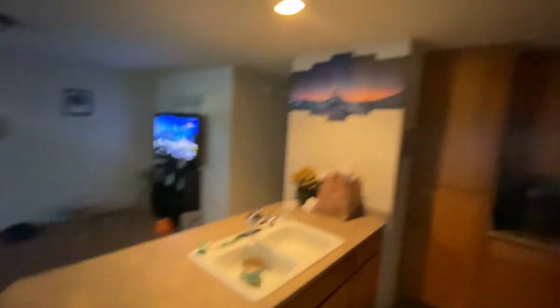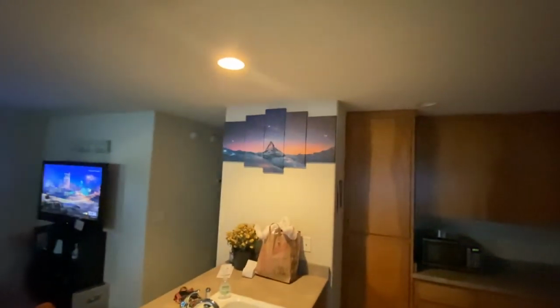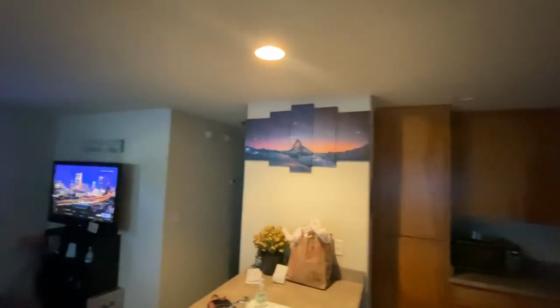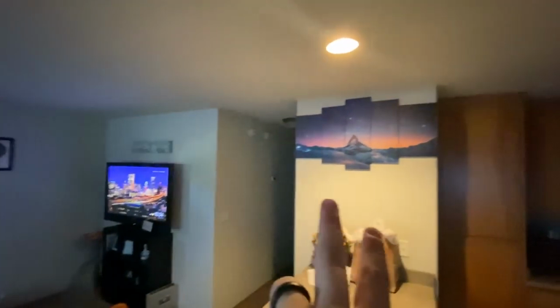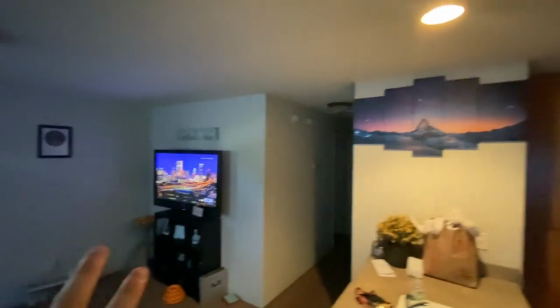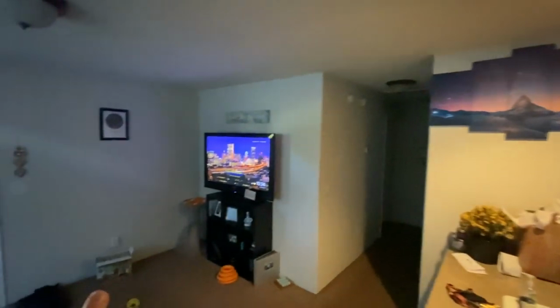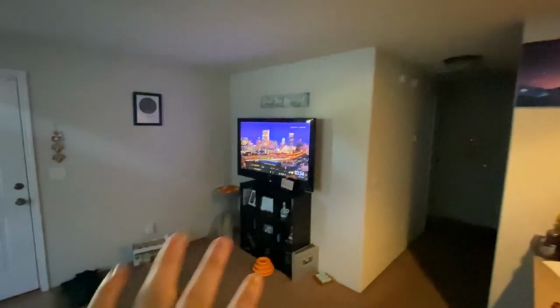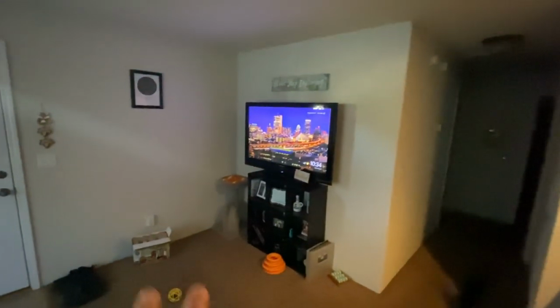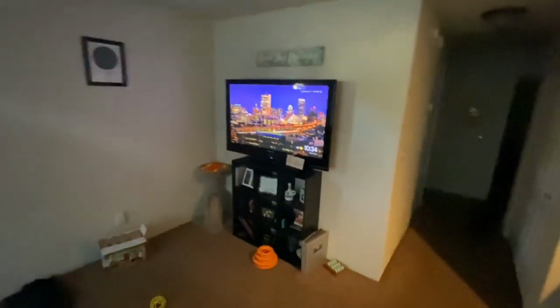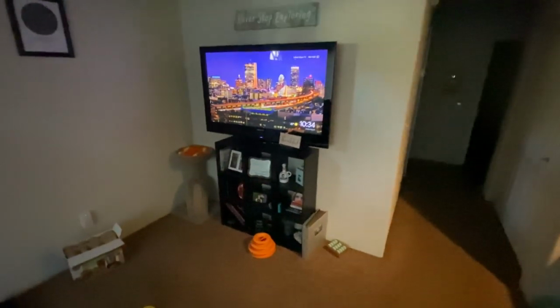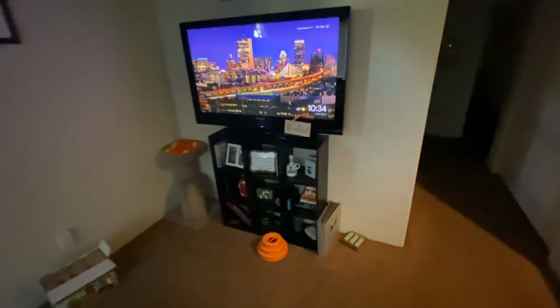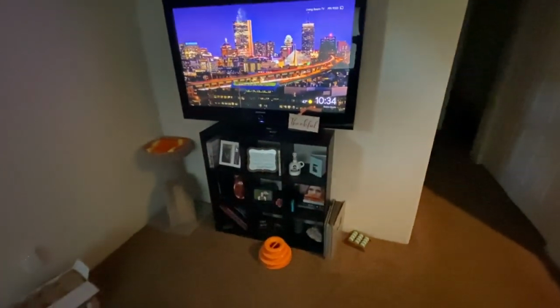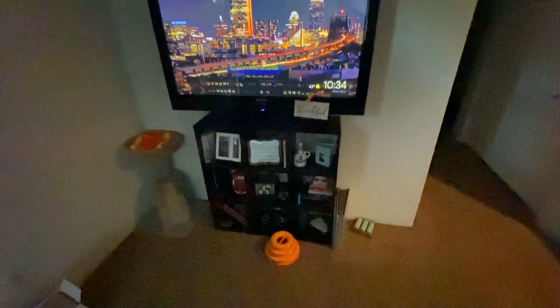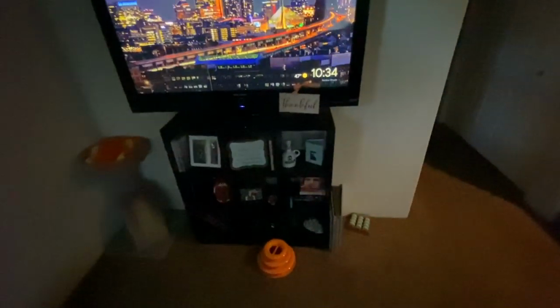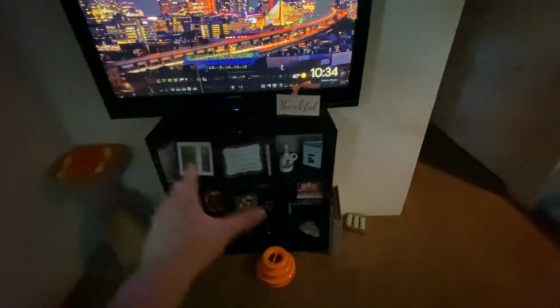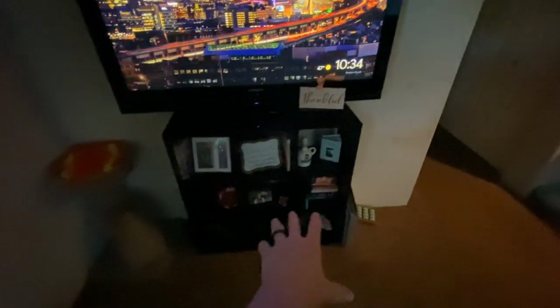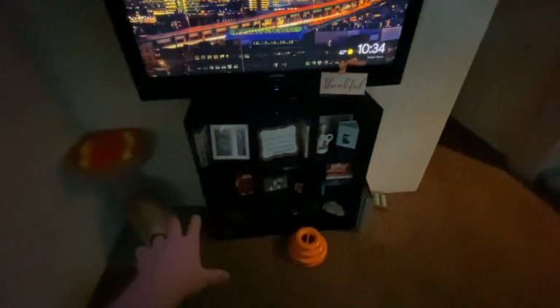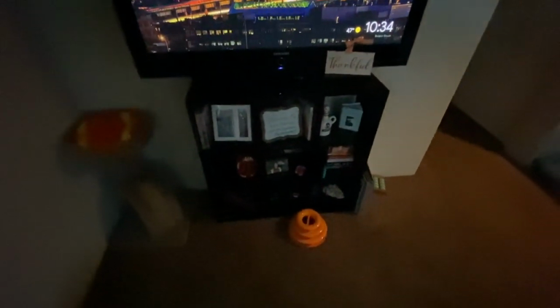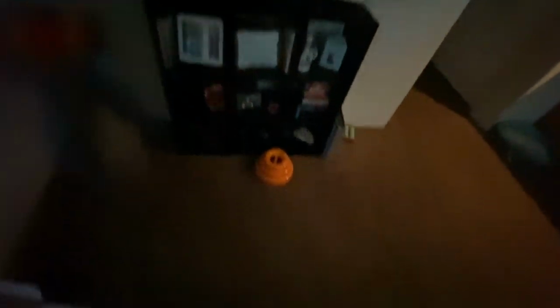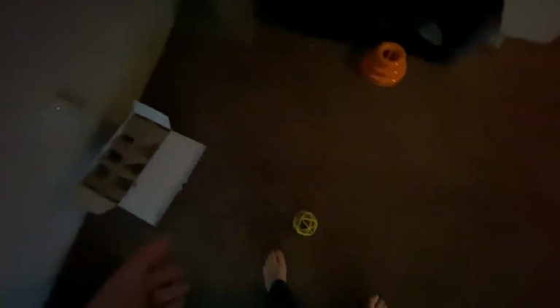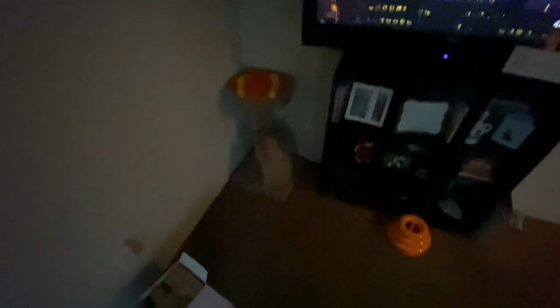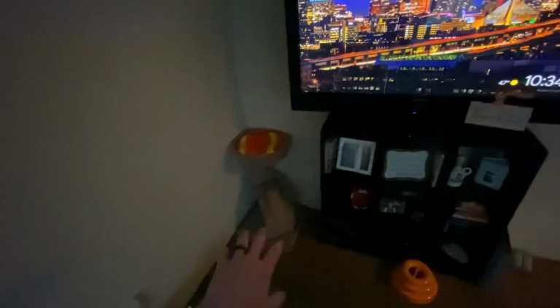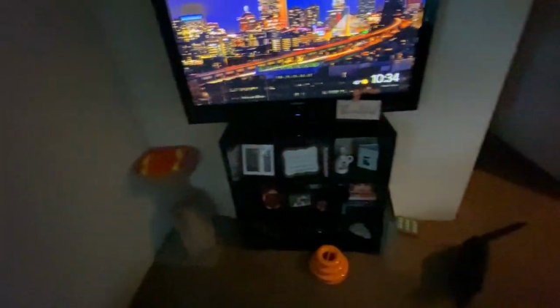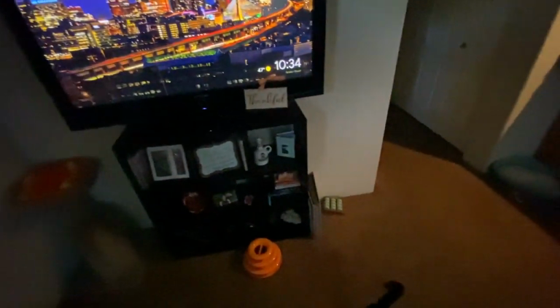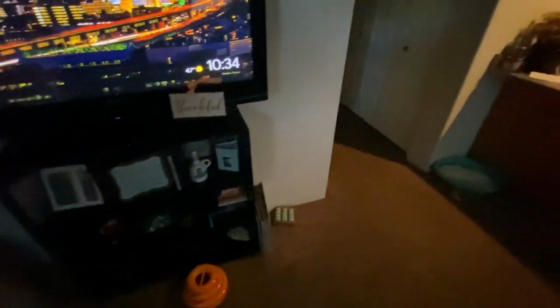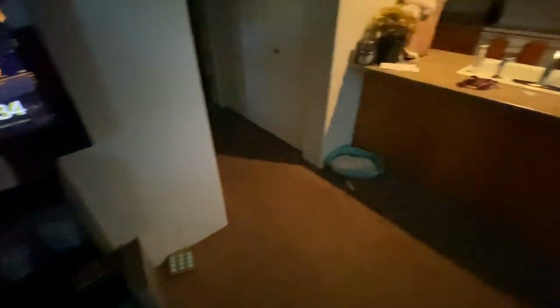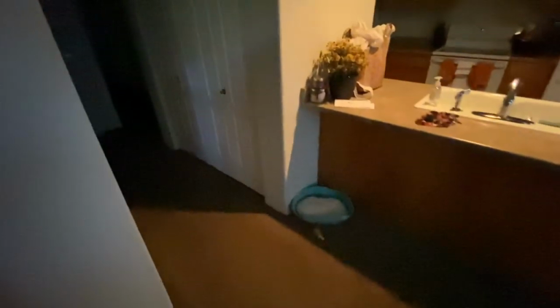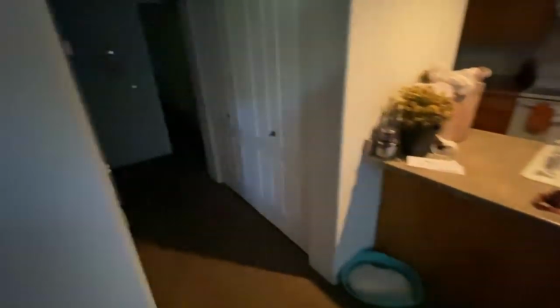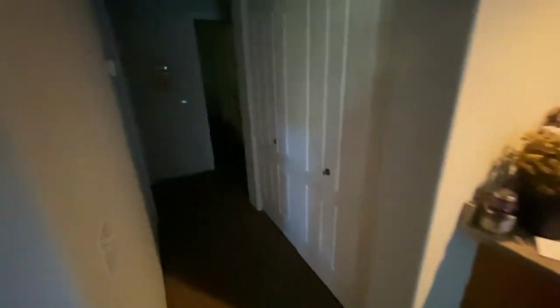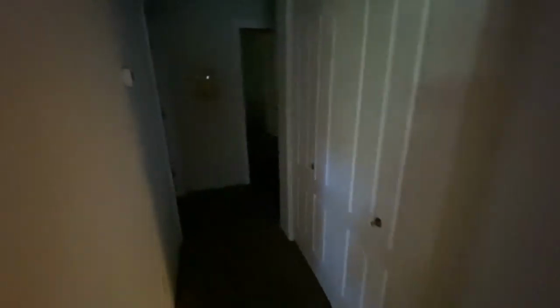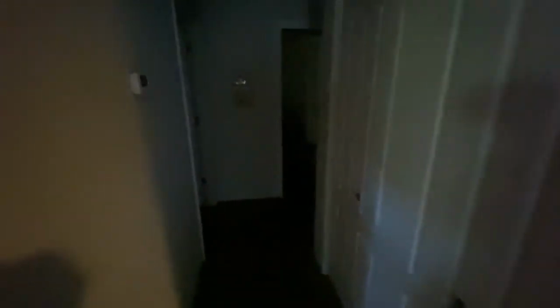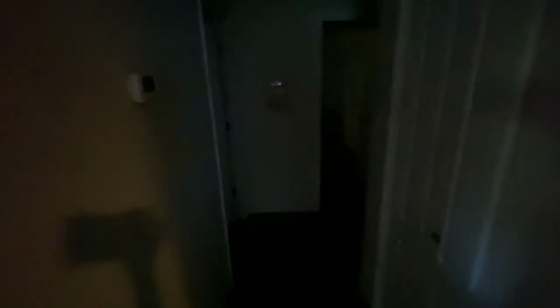We got a cool painting up there, the TV set up over here, and we got the cube shelf. Got a bunch of cat toys and stuff over here. Now we'll go down the hallway.